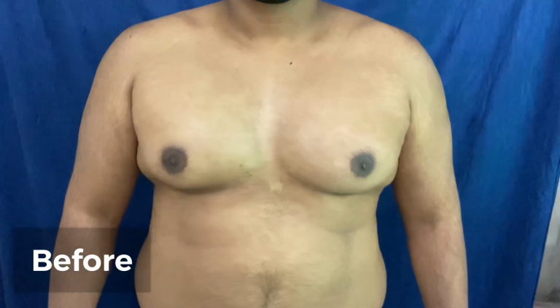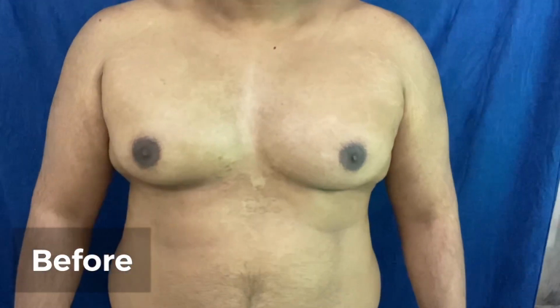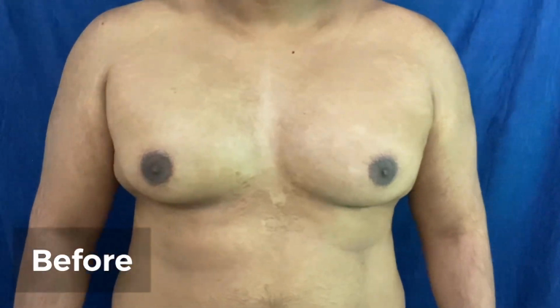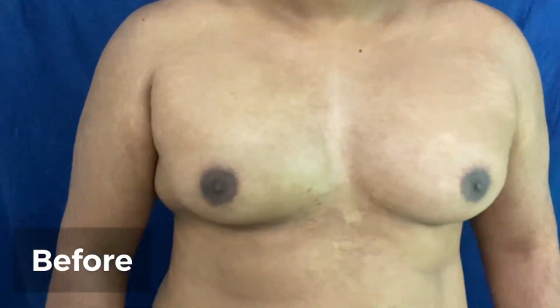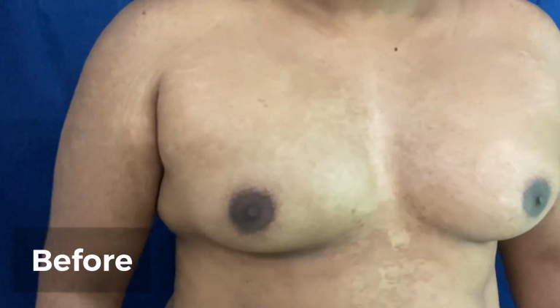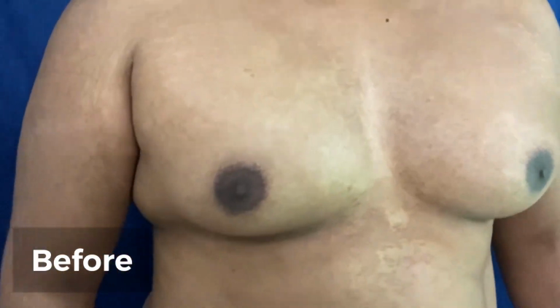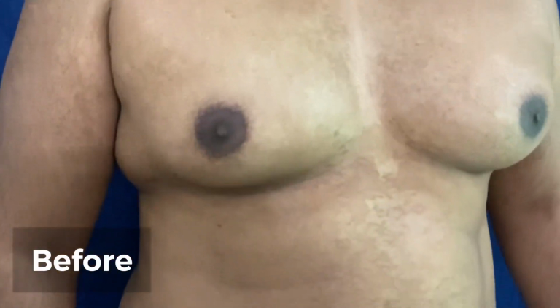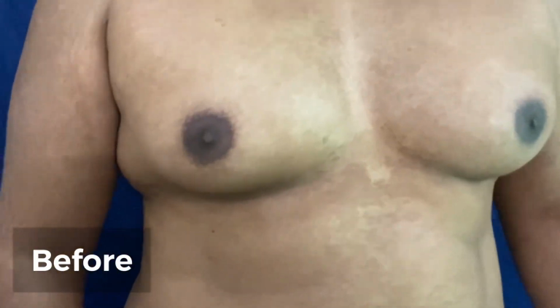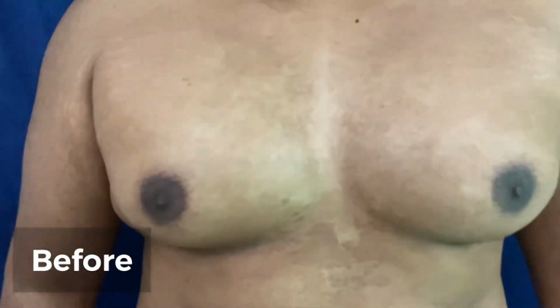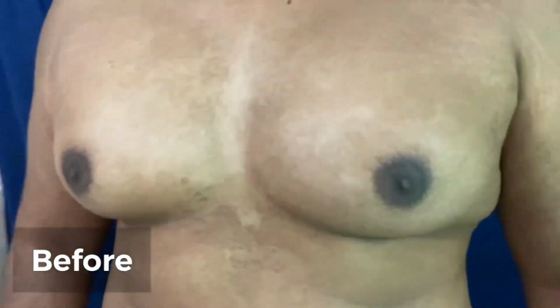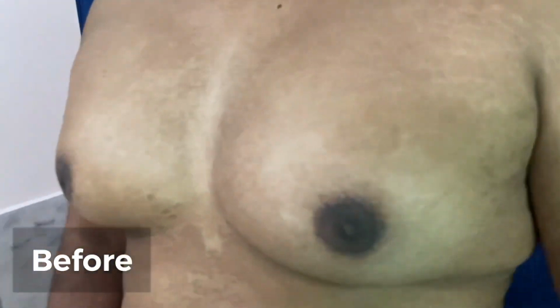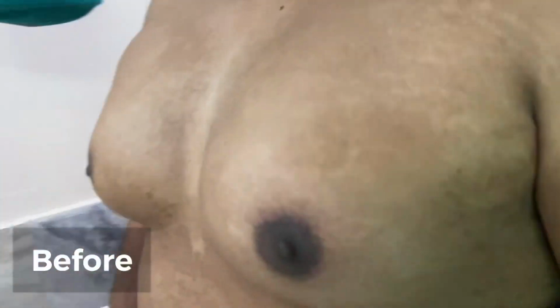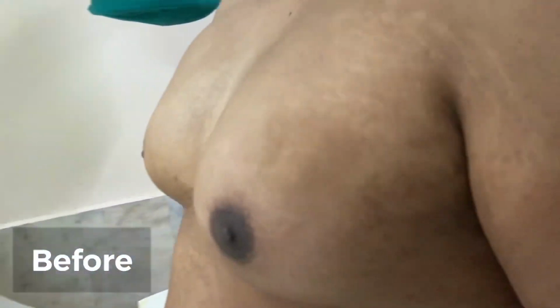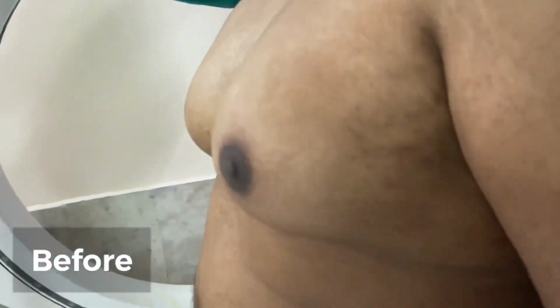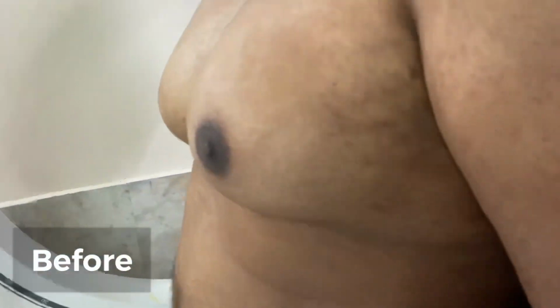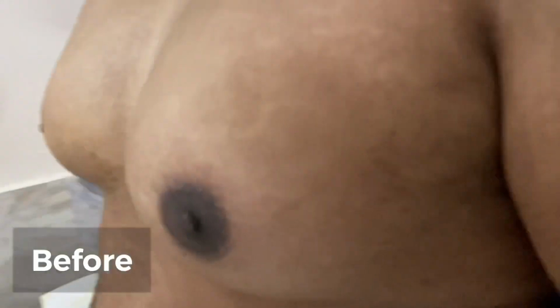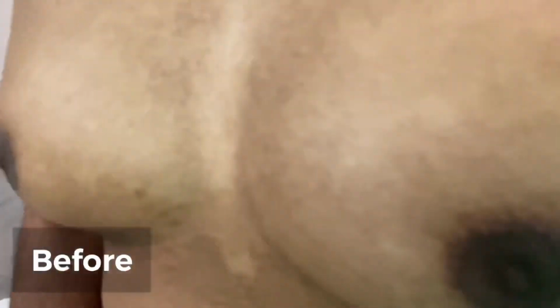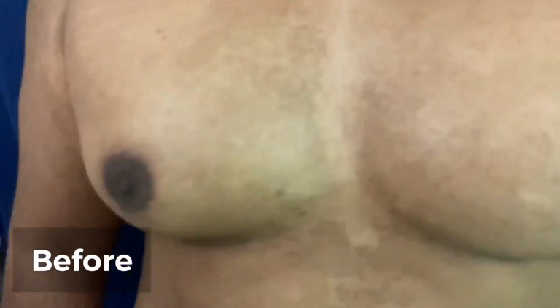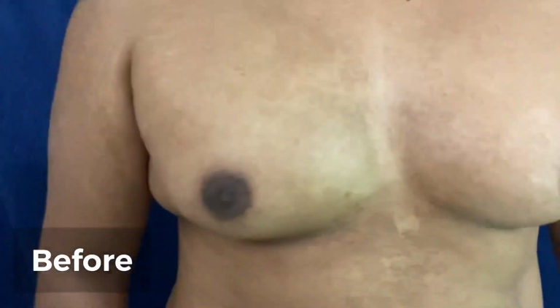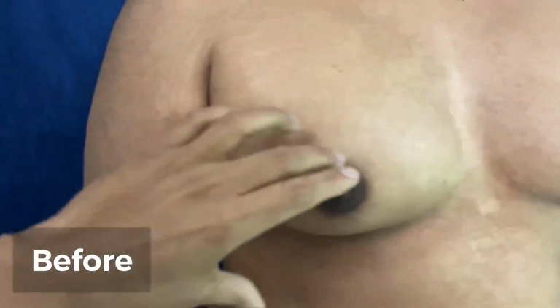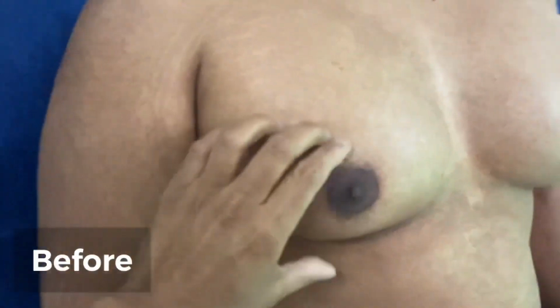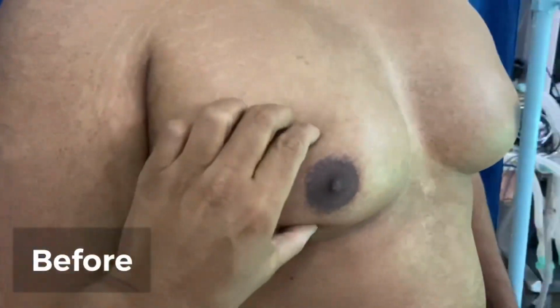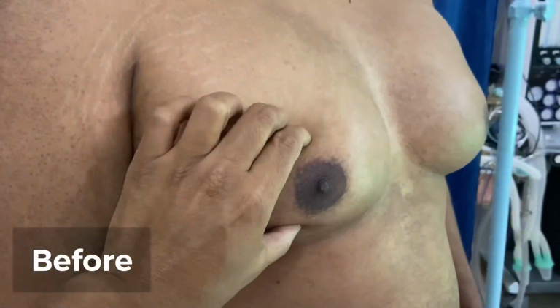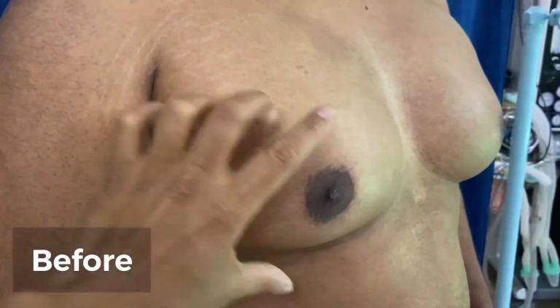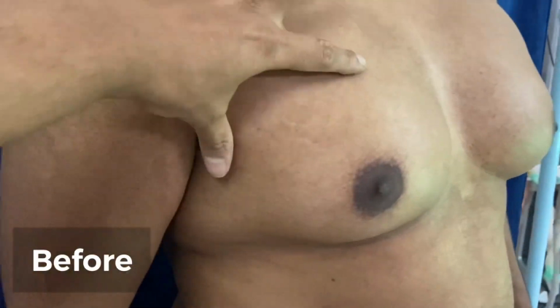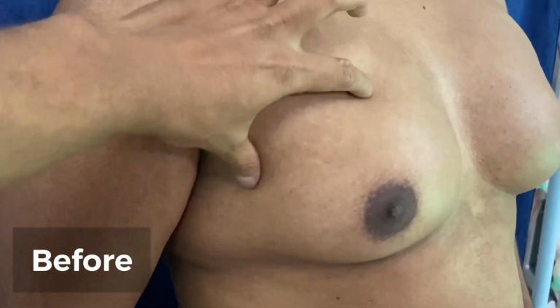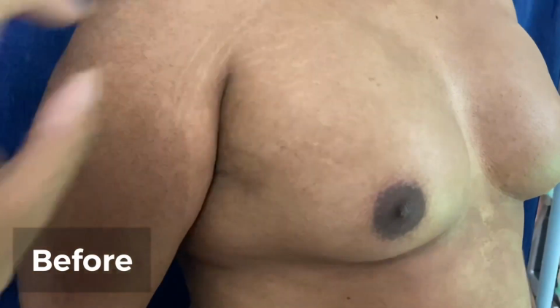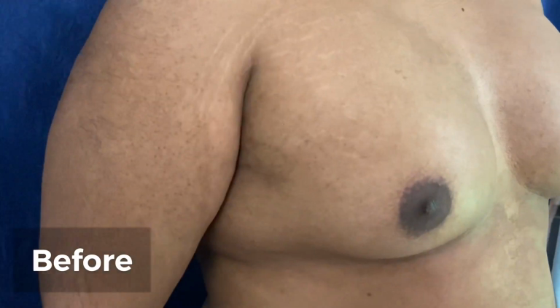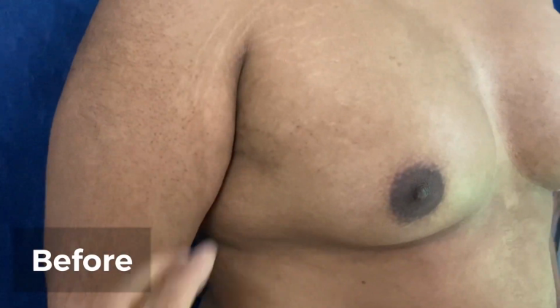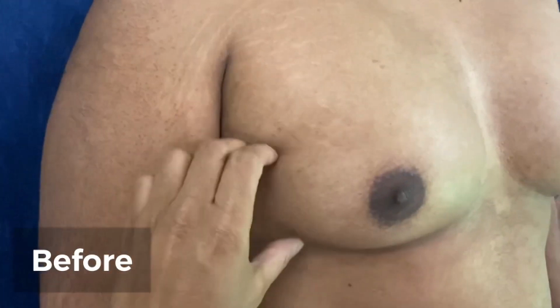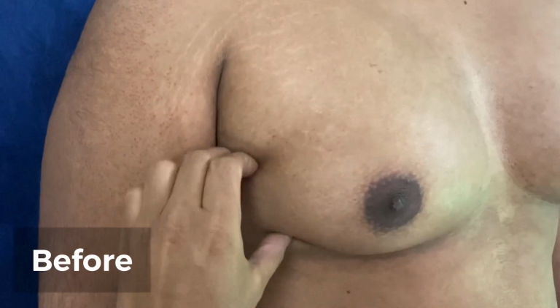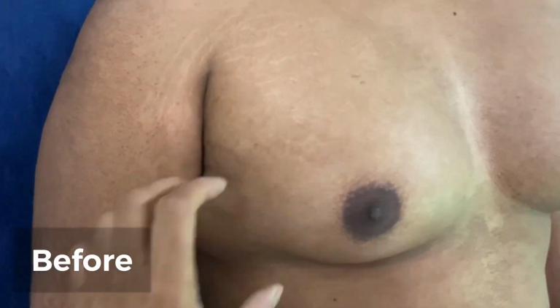This is the front view of the patient — projection on both sides, glands visible, and definitely fat with side bulges.